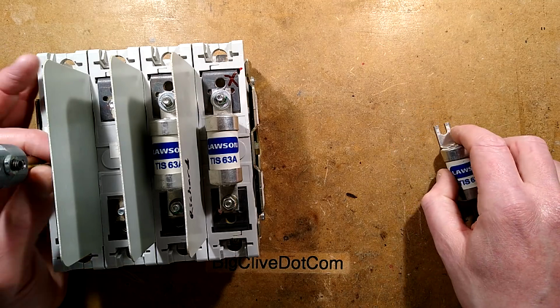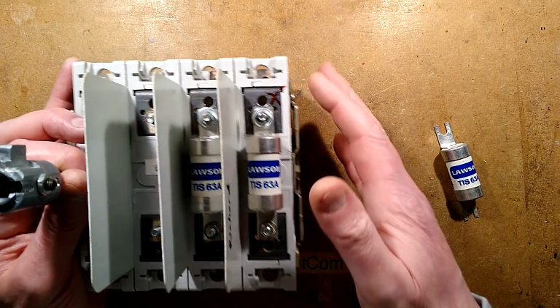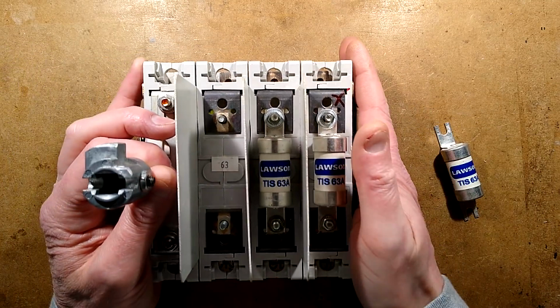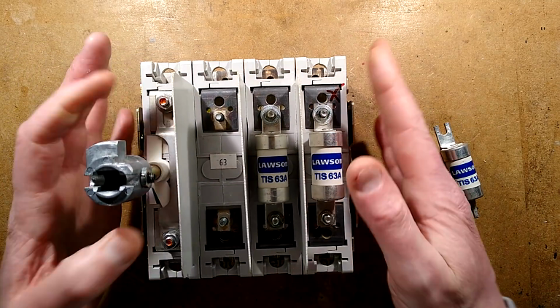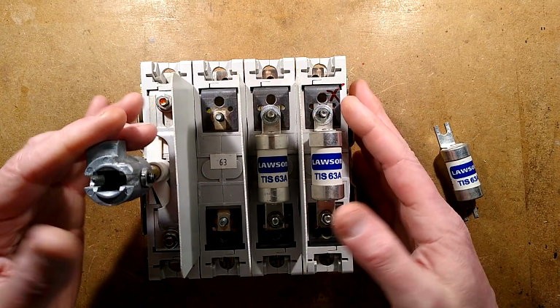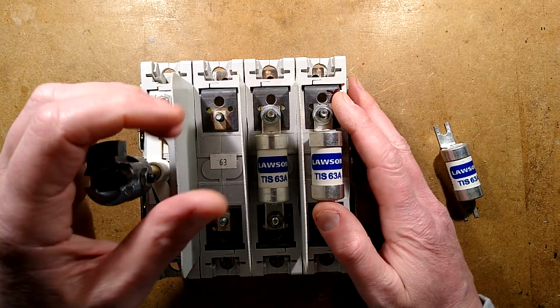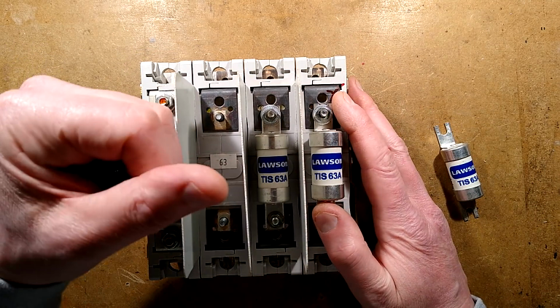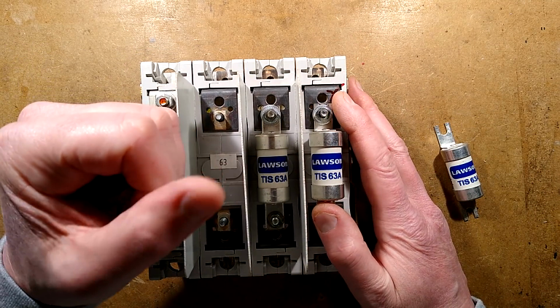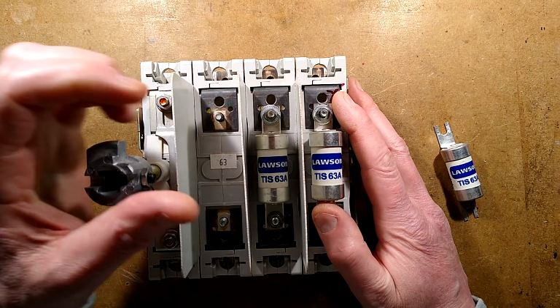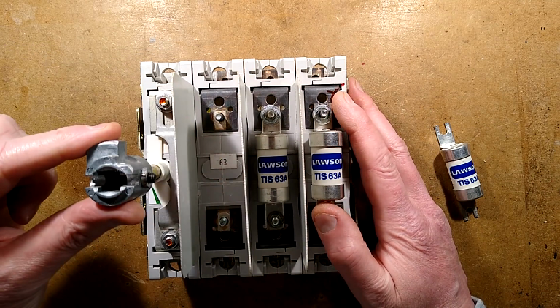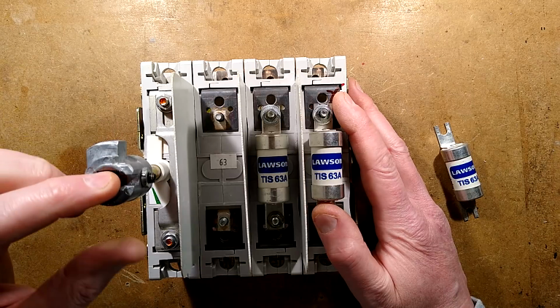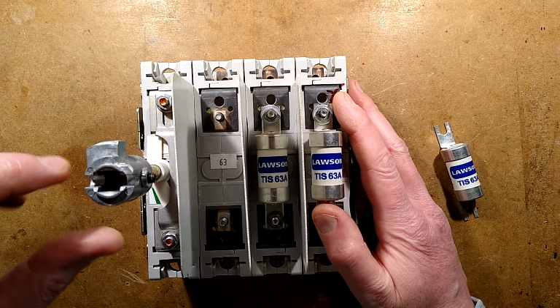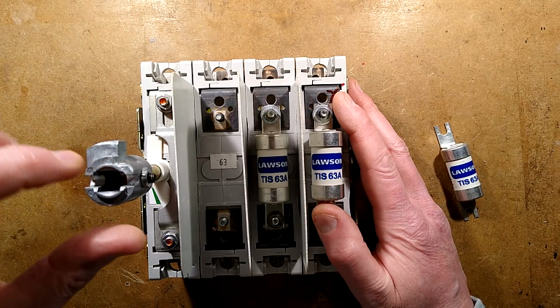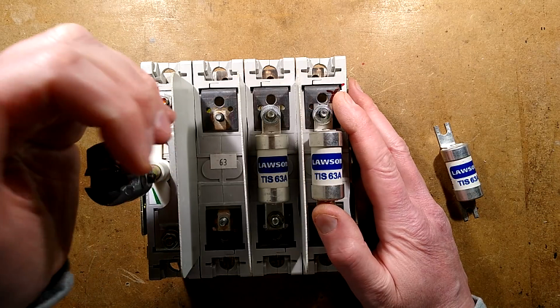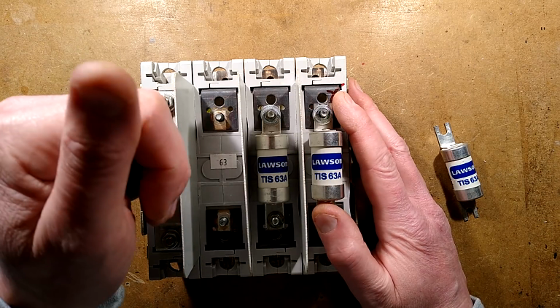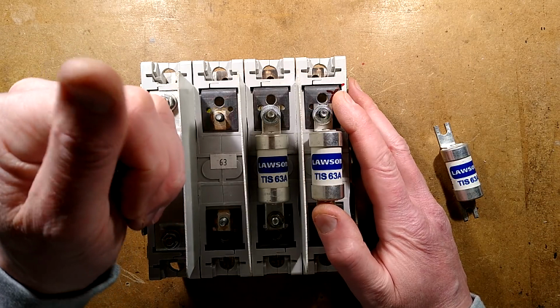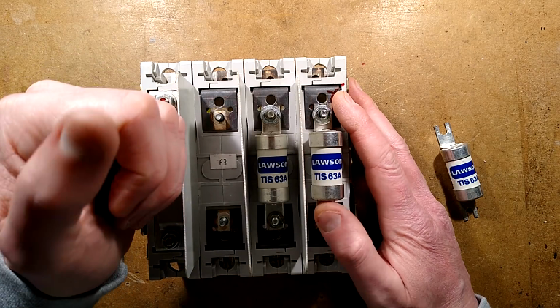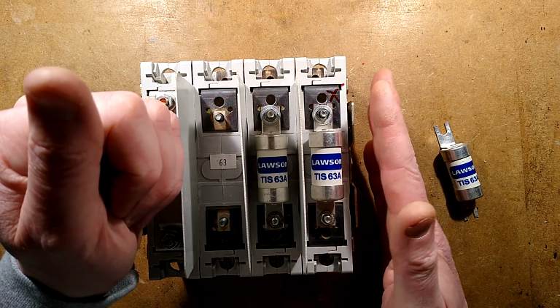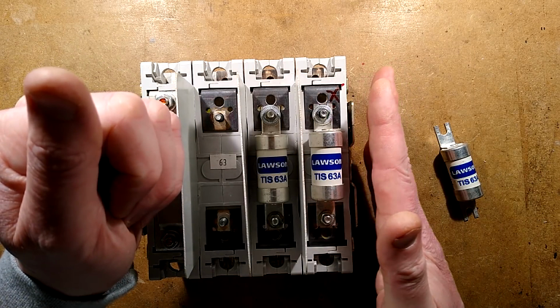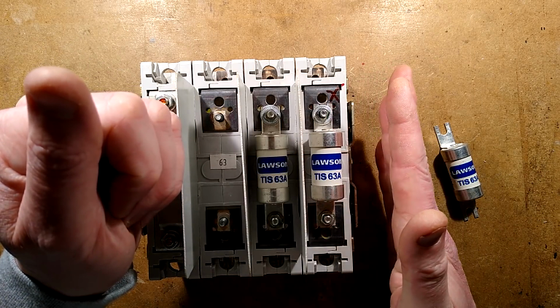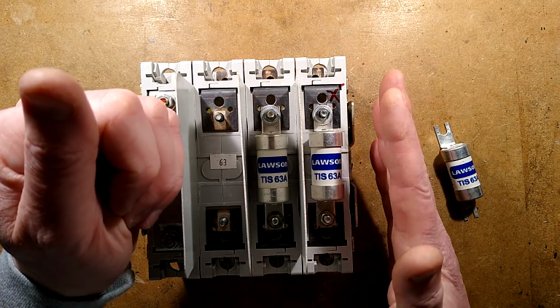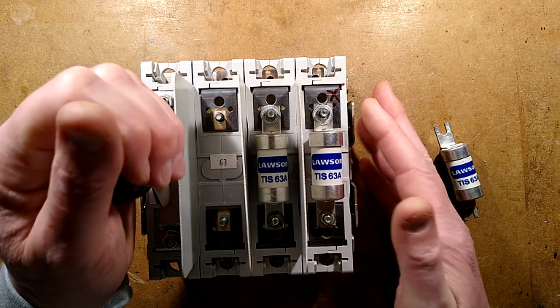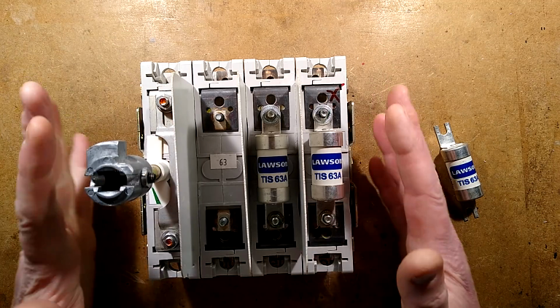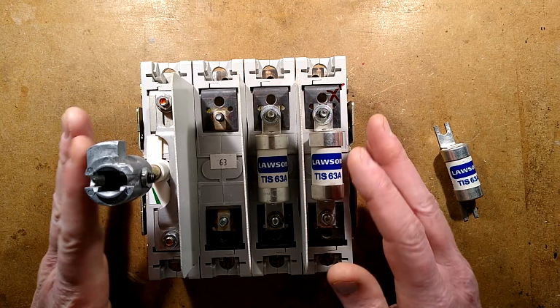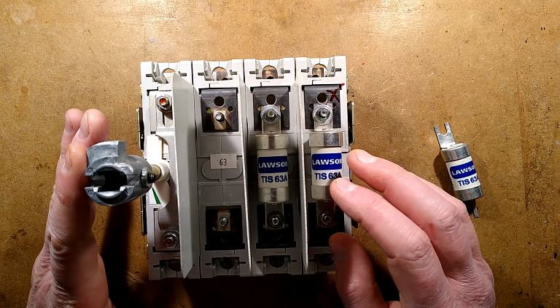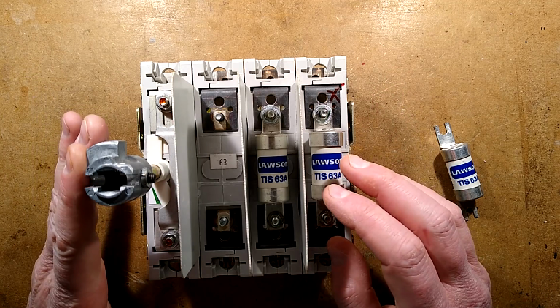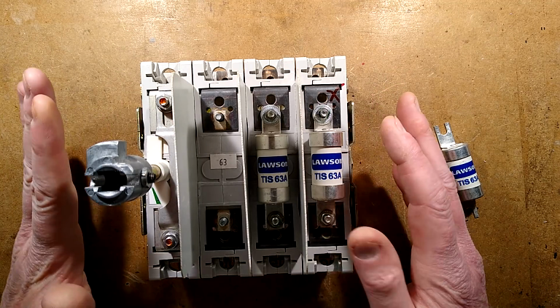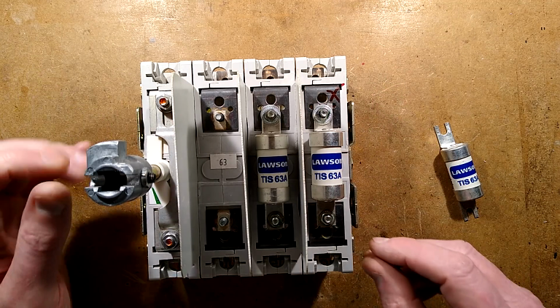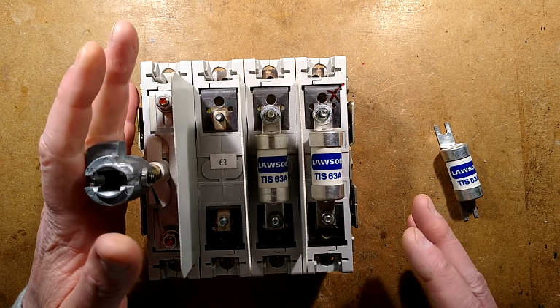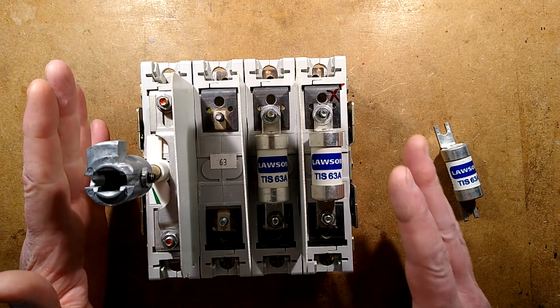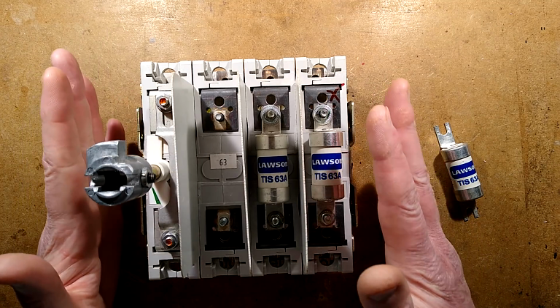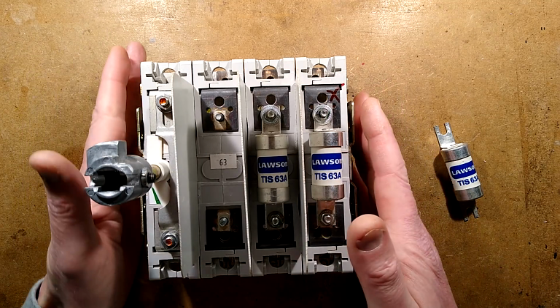I would show you this operating but there's not much to see, and to actually actuate it takes a lot of force — I could only do it with a file. It's also so loud it would just cause distortion and speaker noise, so I'm not going to demonstrate that.